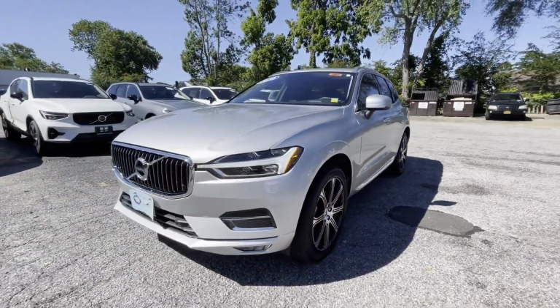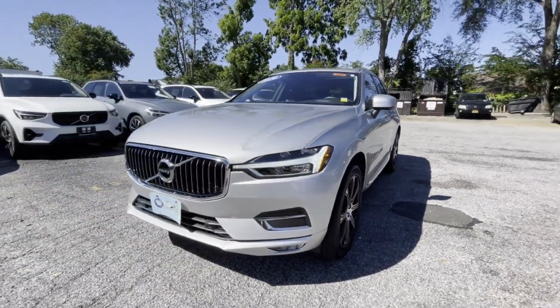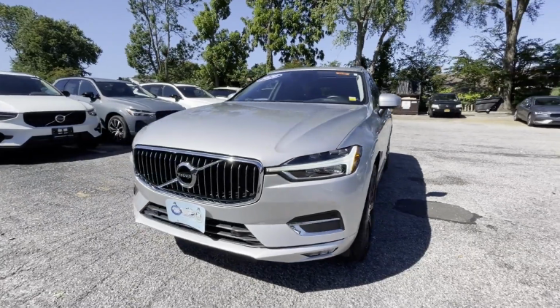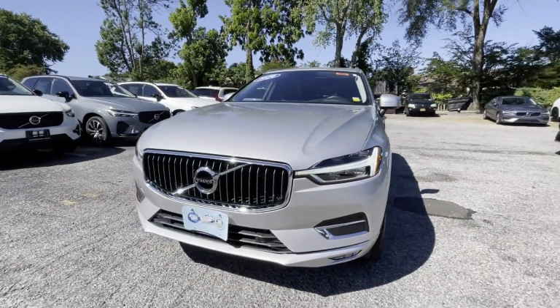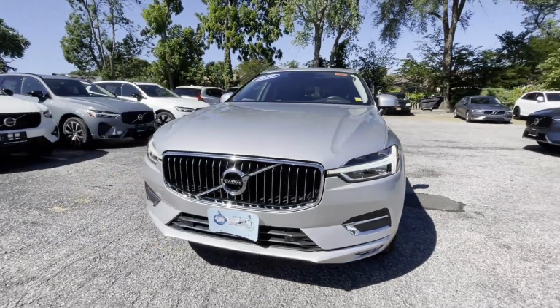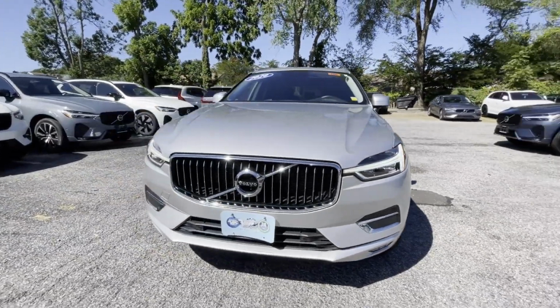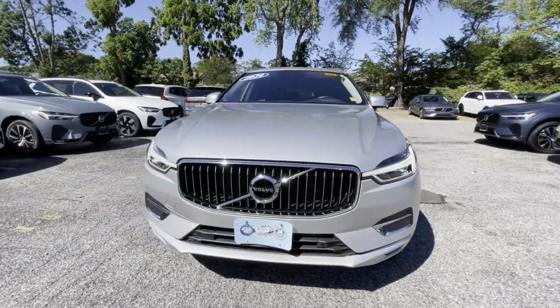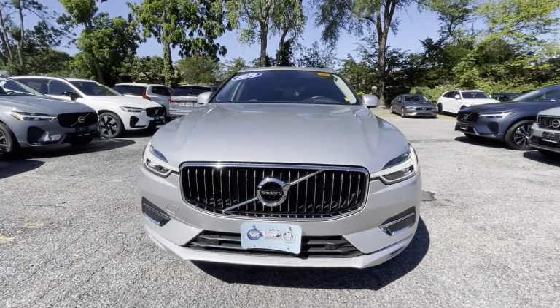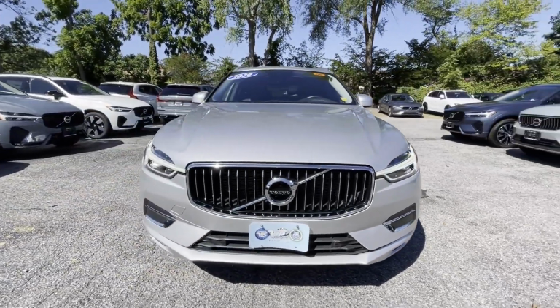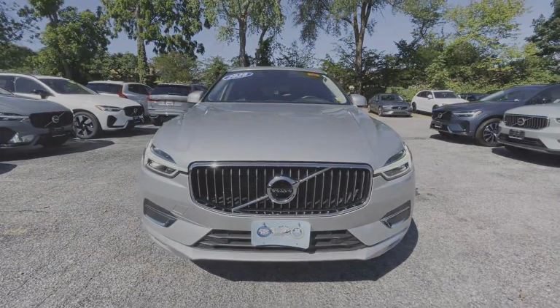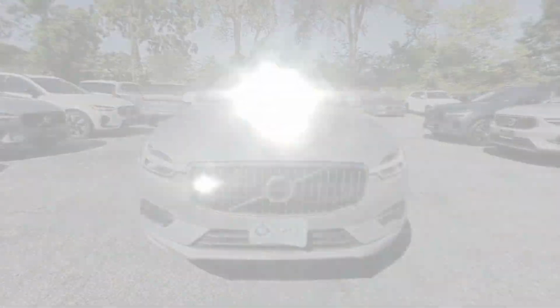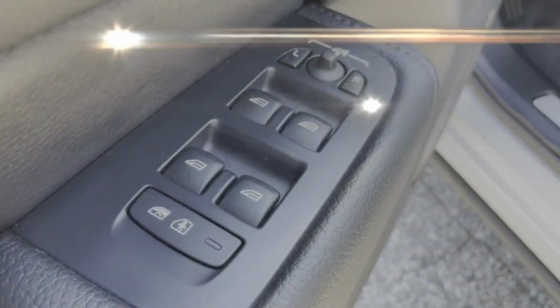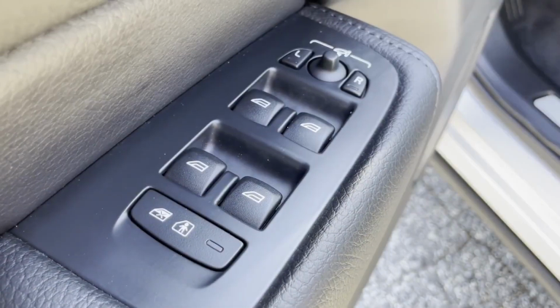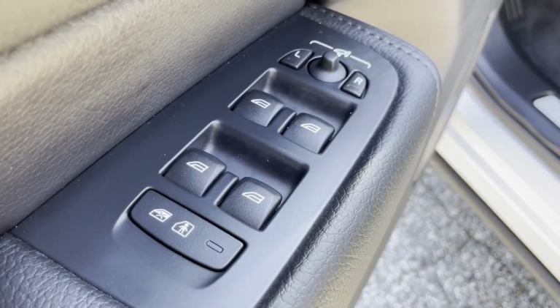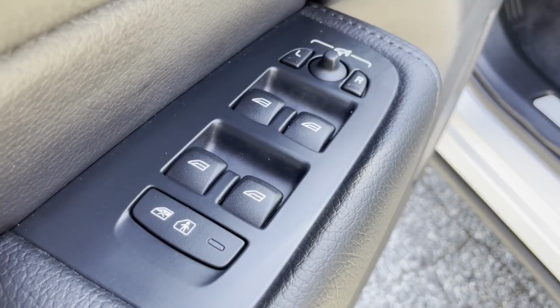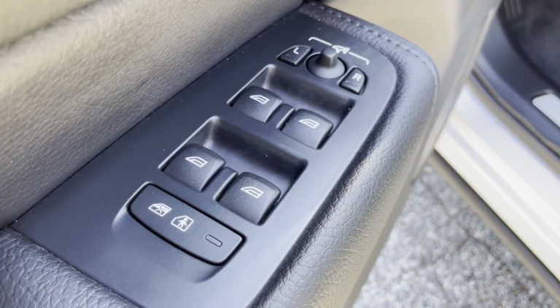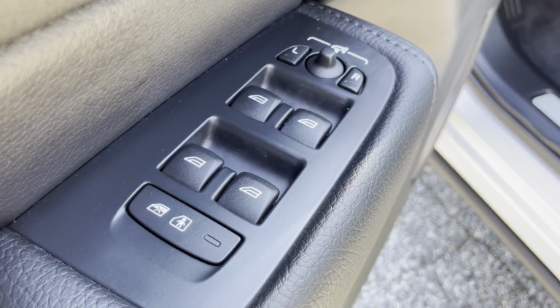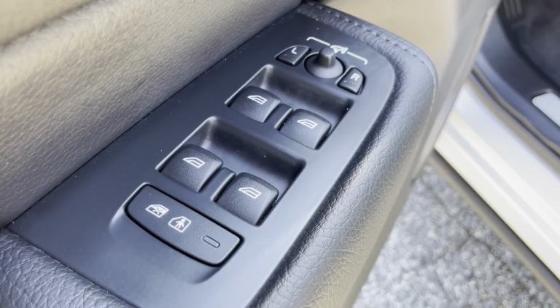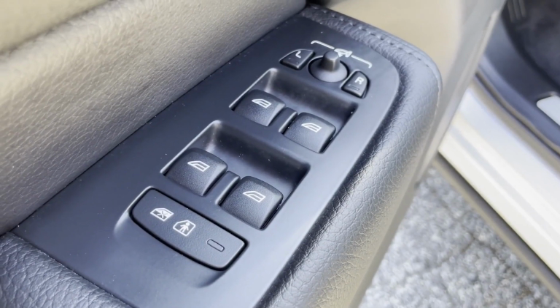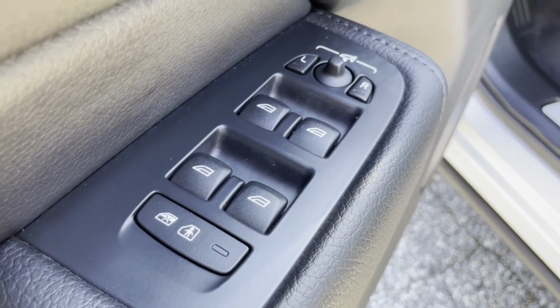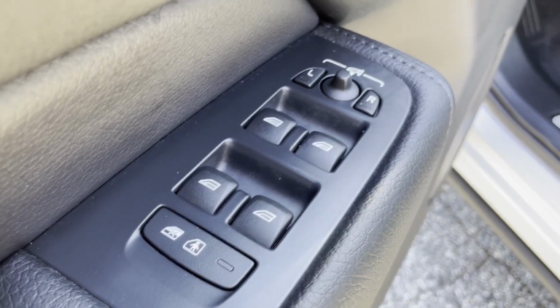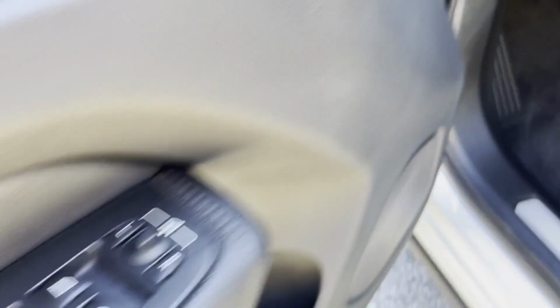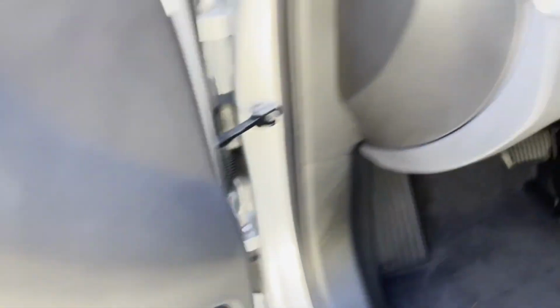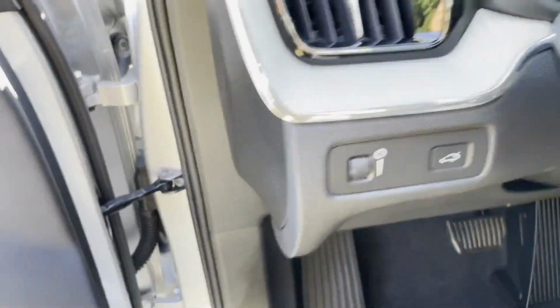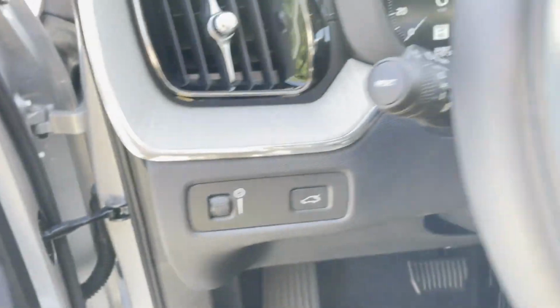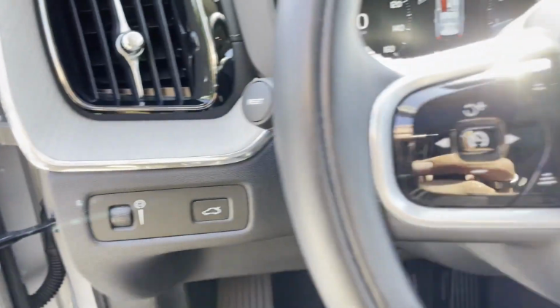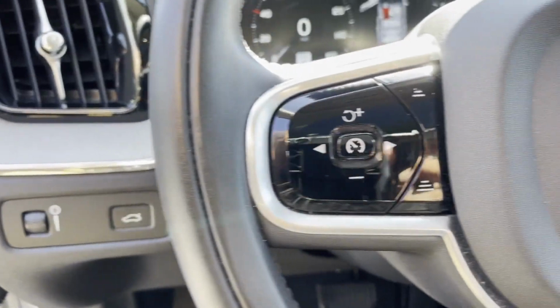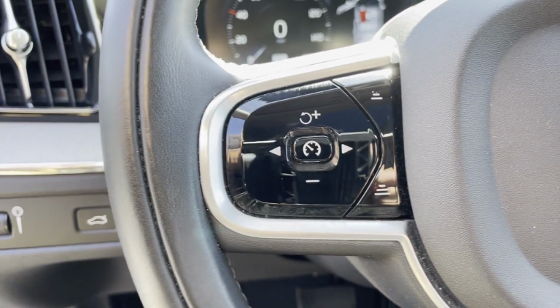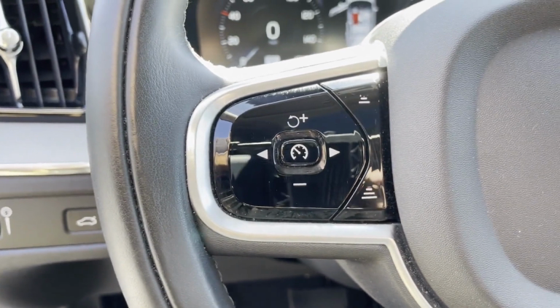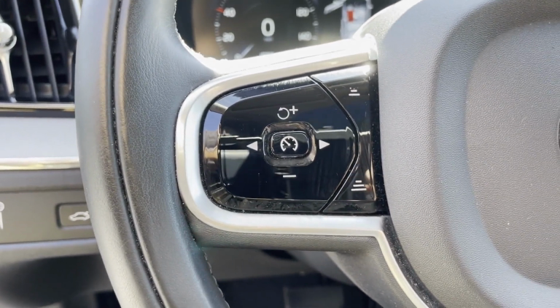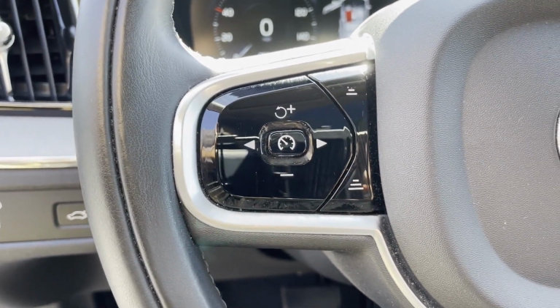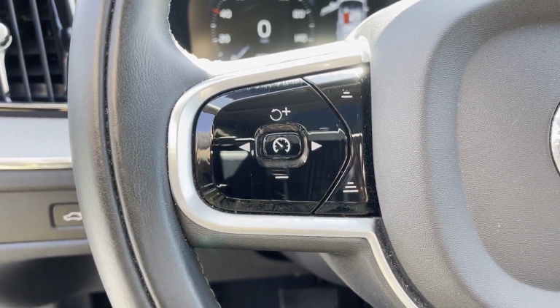Turbocharged engine, multi-zone air conditioning, blind spot monitor, all-wheel drive, parking aid sensor, heated side view mirrors, leather seats, panoramic roof, and moonroof.